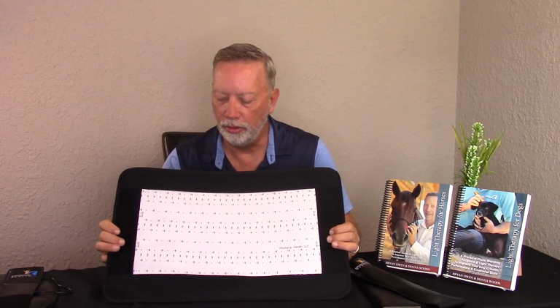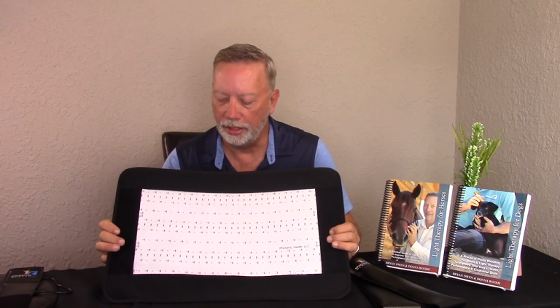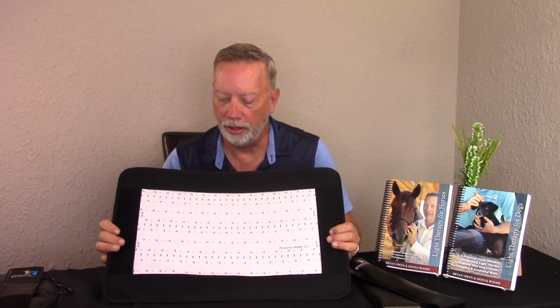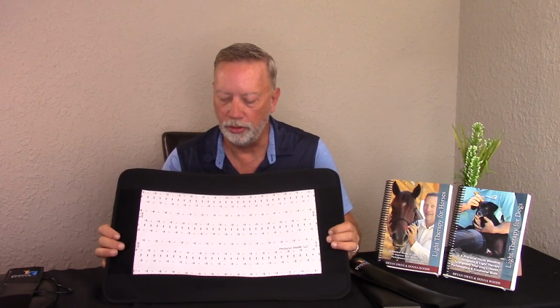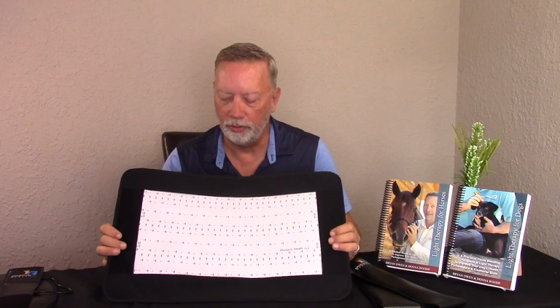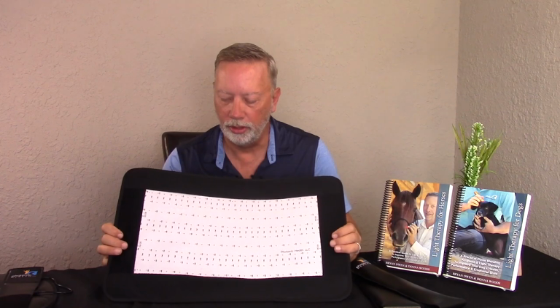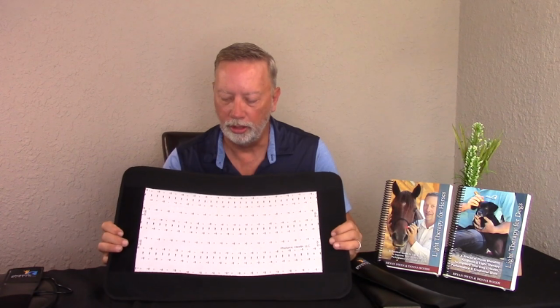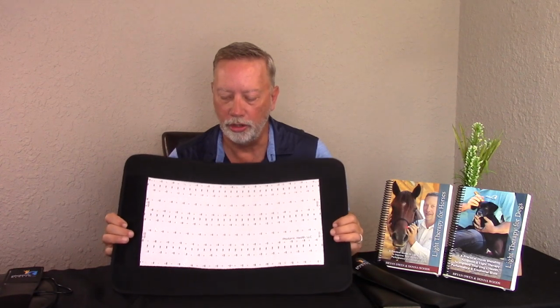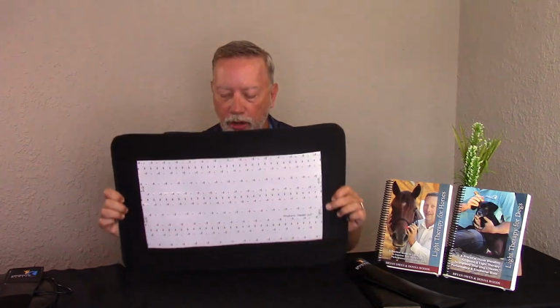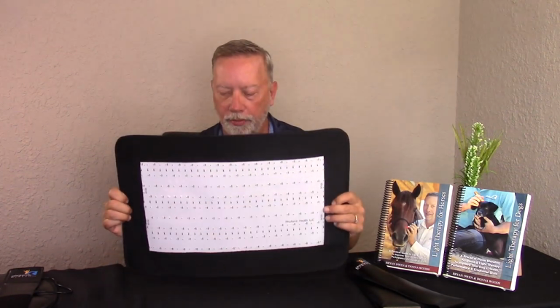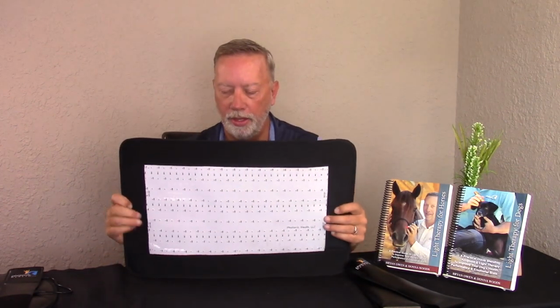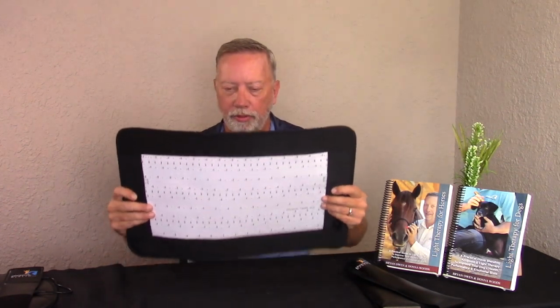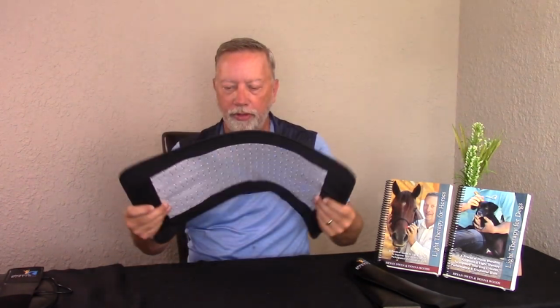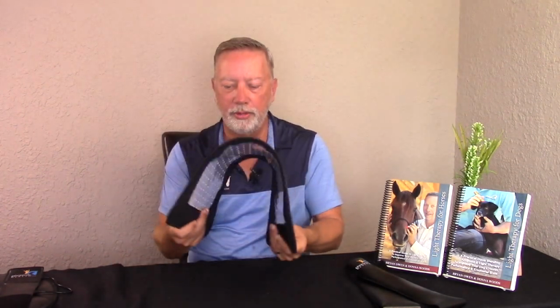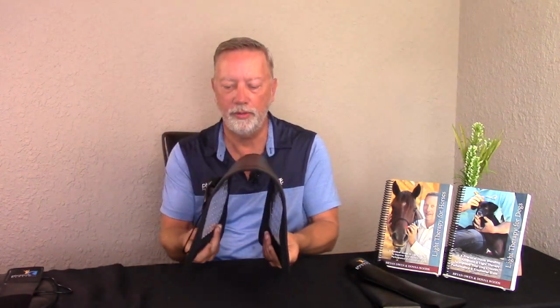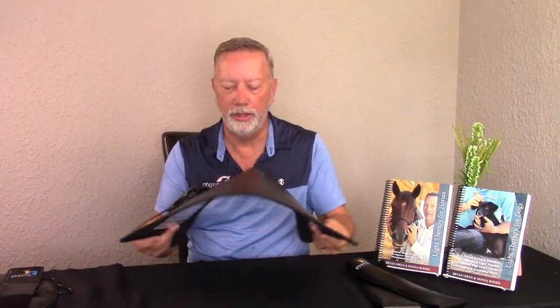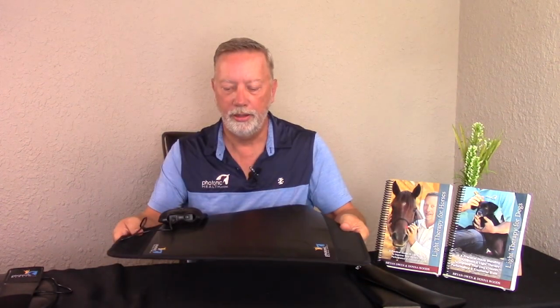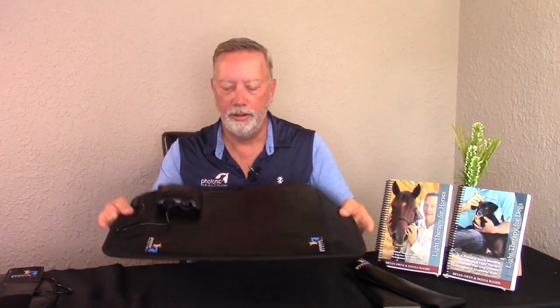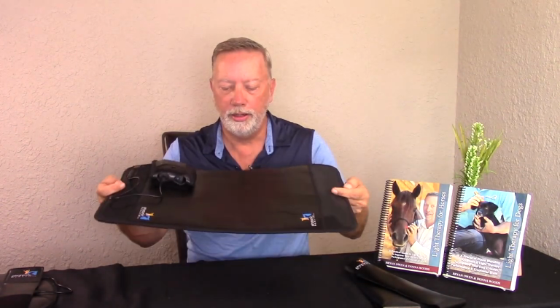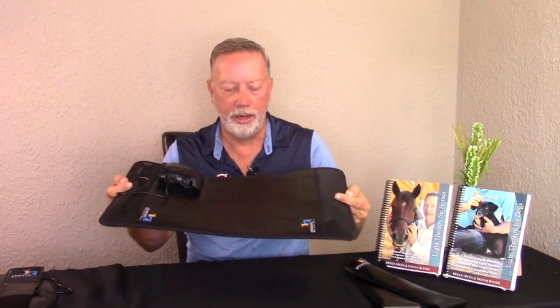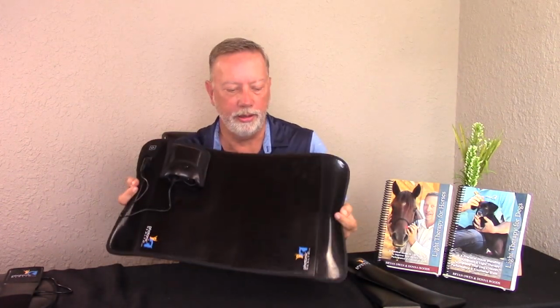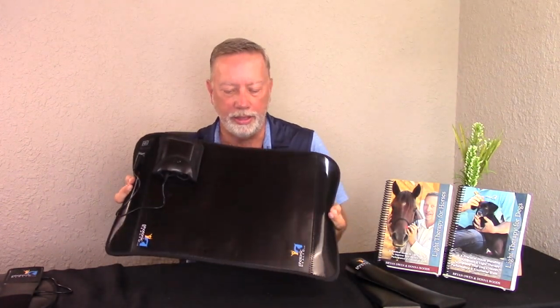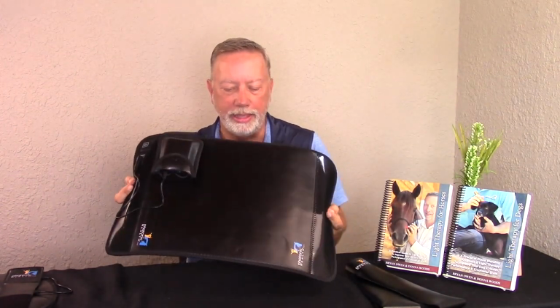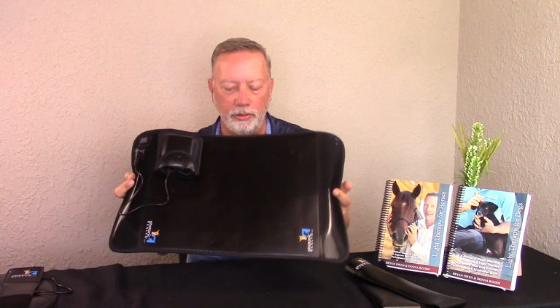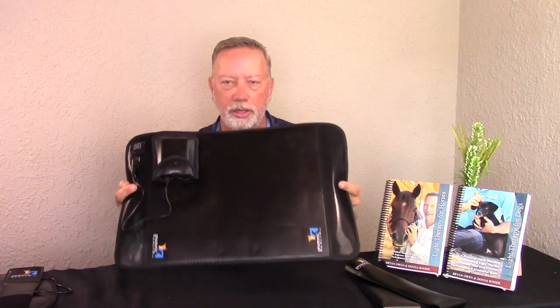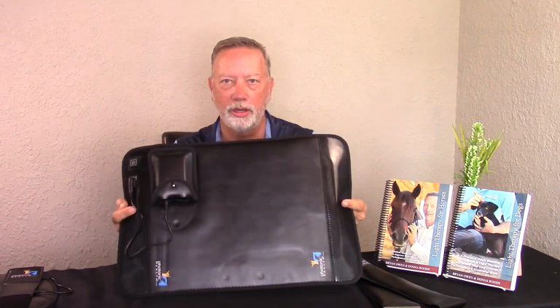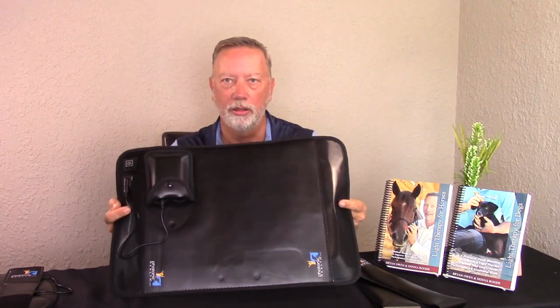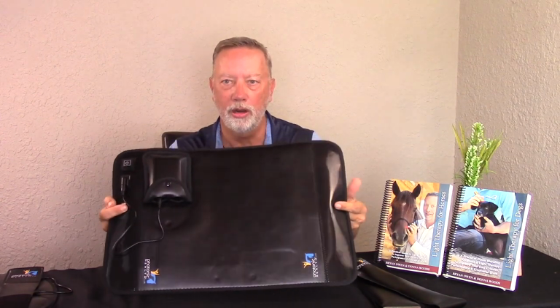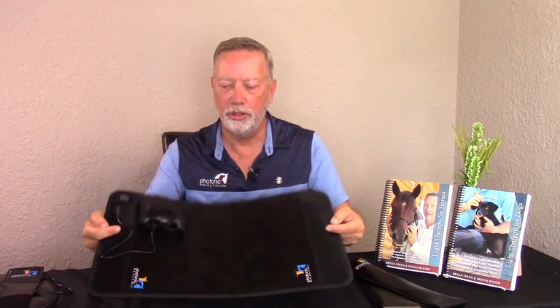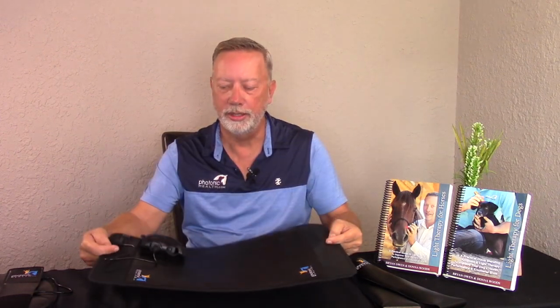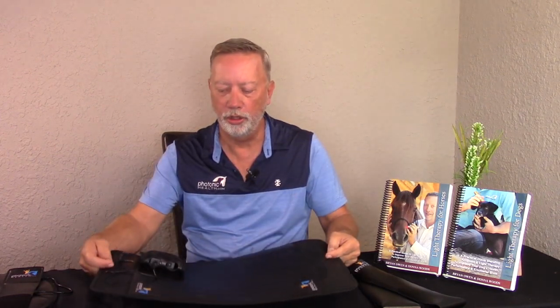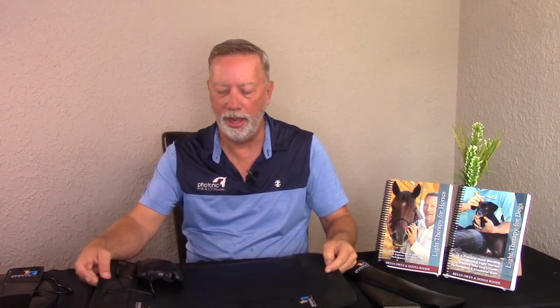This gives you lots of coverage over a large area. It's very flexible and easy to use — this is the large essential pad.